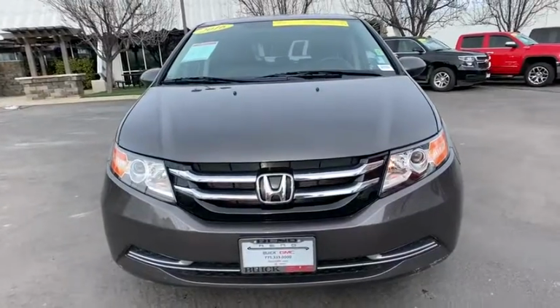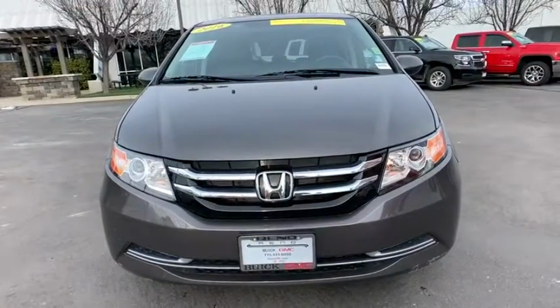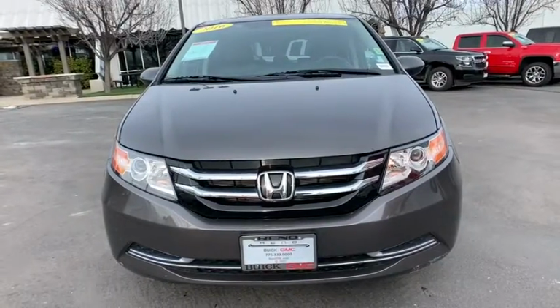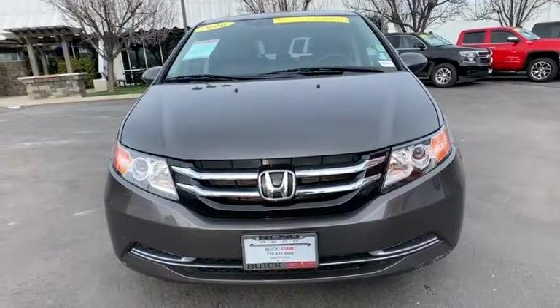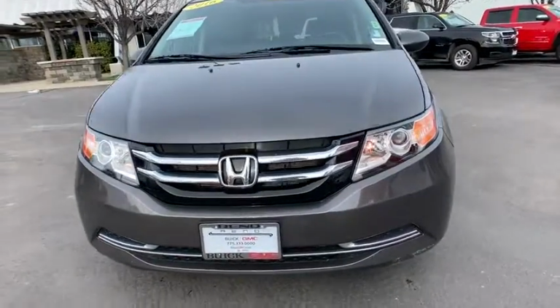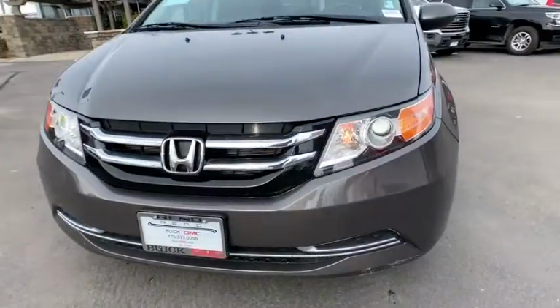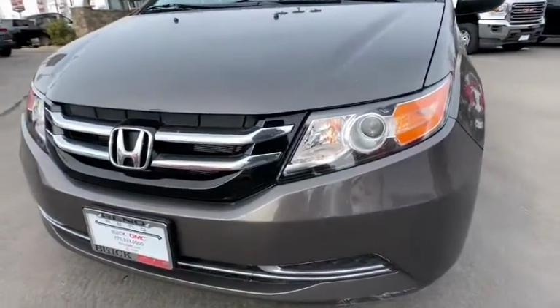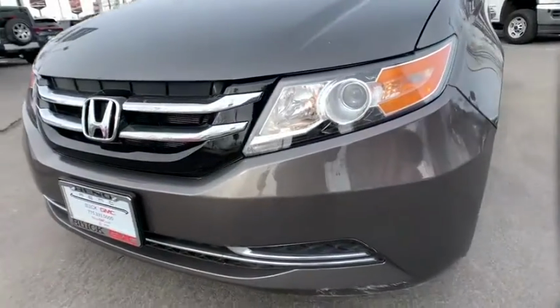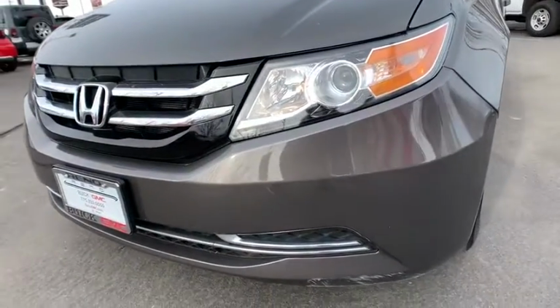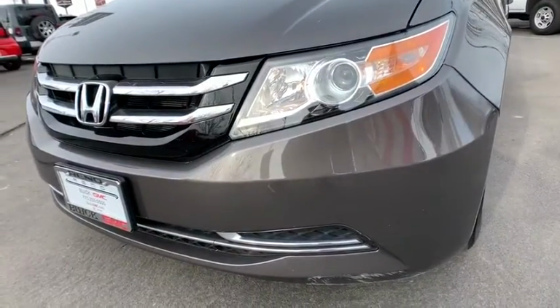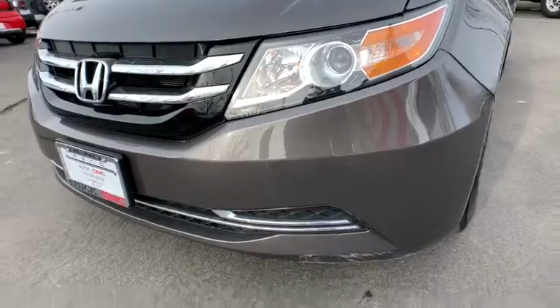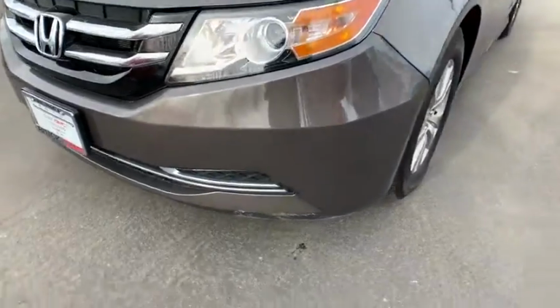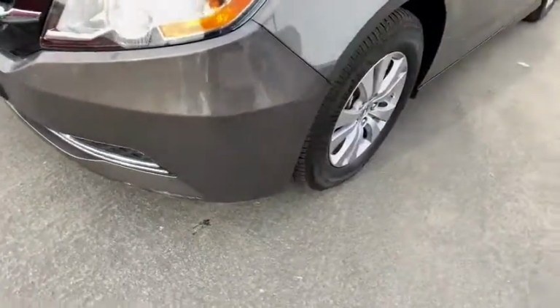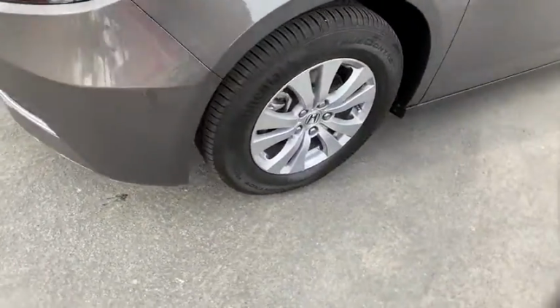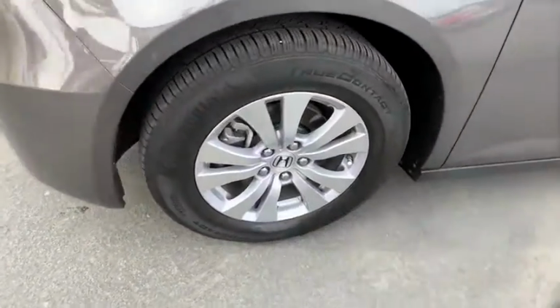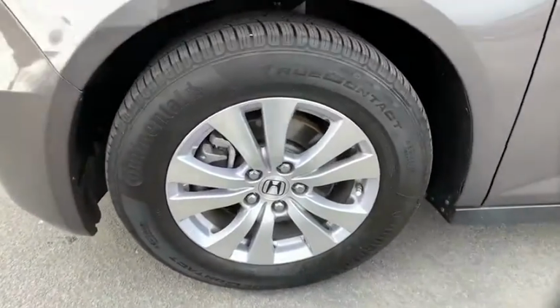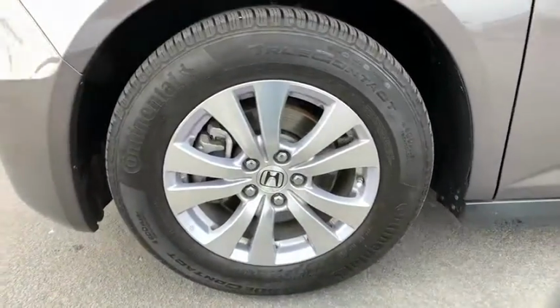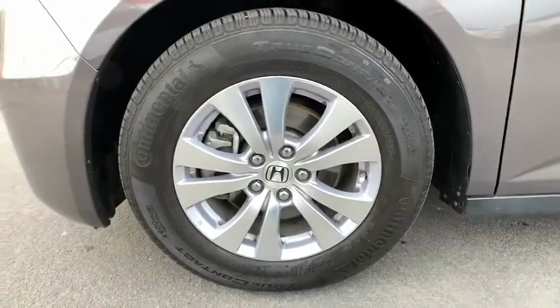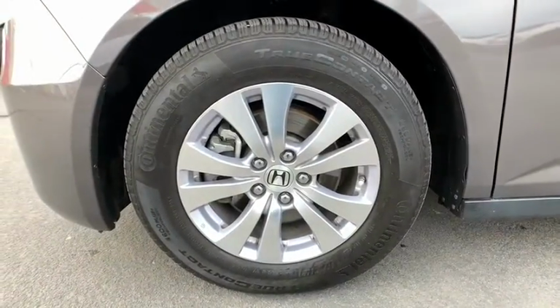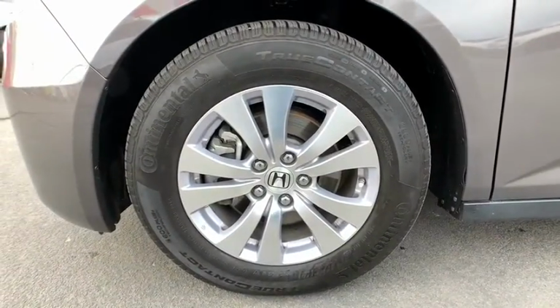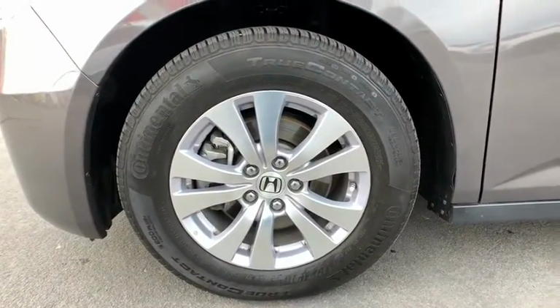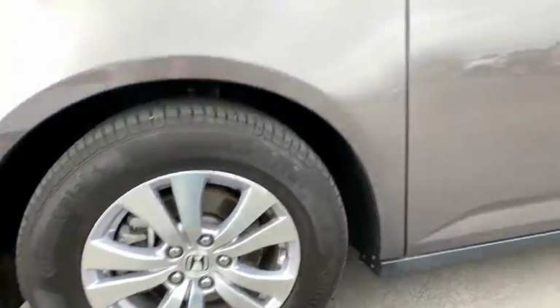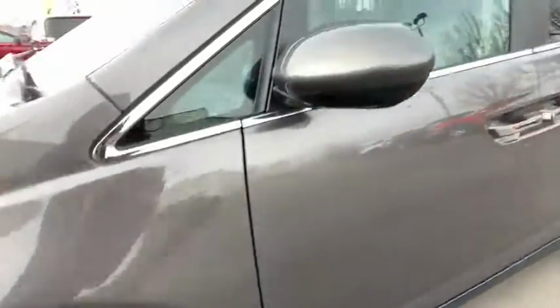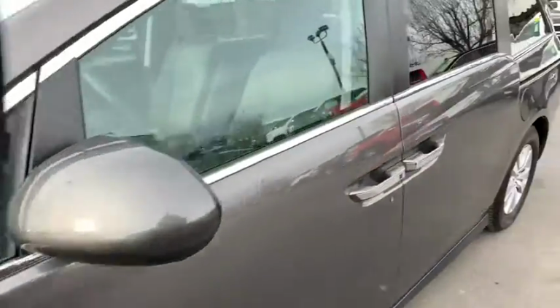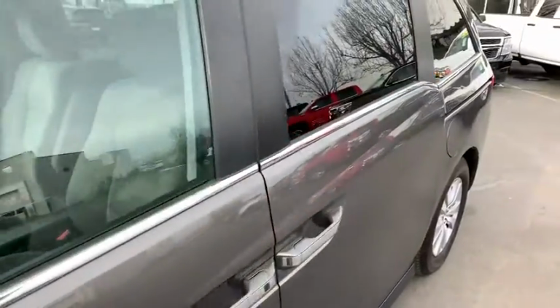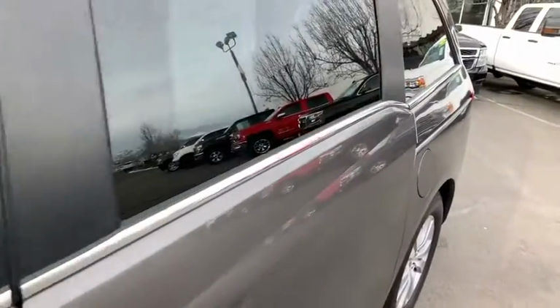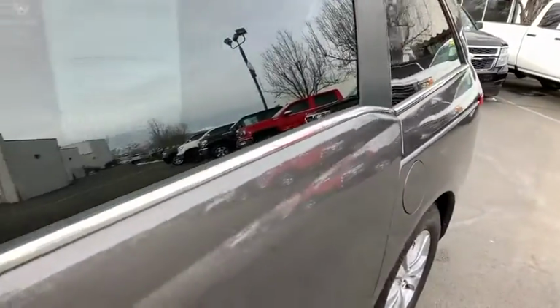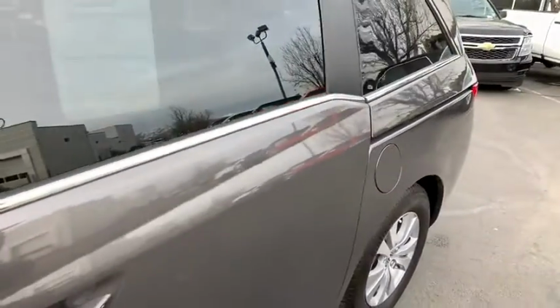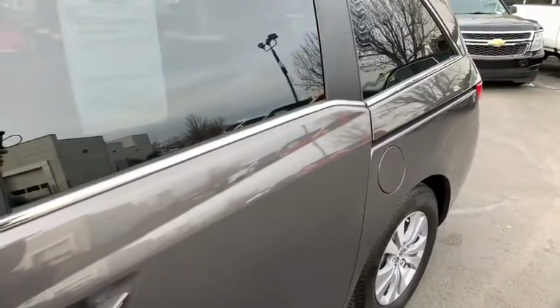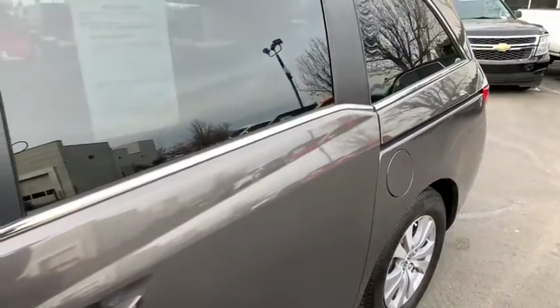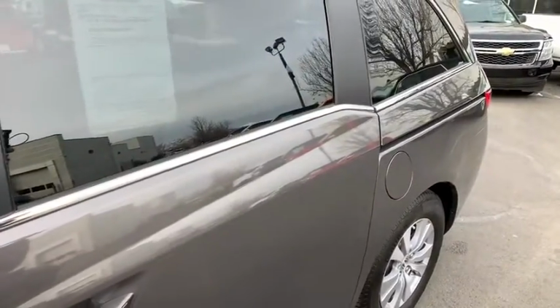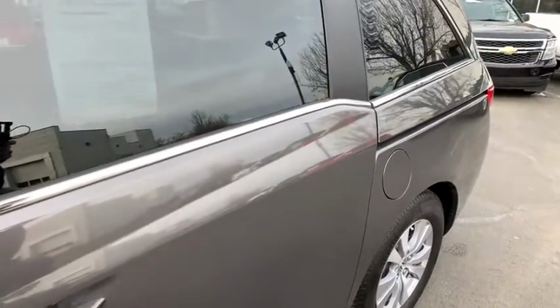Four-wheel disc brakes, hard disc drive media storage, floor mats, rear defrost, AM-FM stereo radio, universal garage door opener. This vehicle is Carfax certified one owner and qualifies for Carfax buyback guarantee.